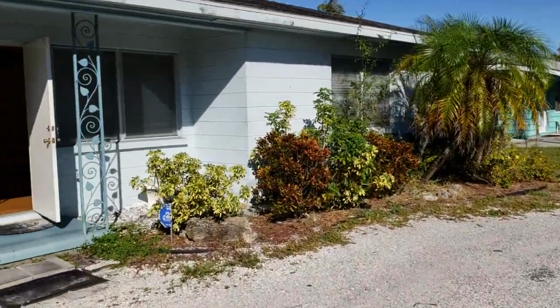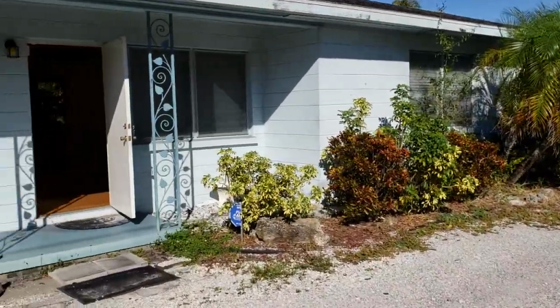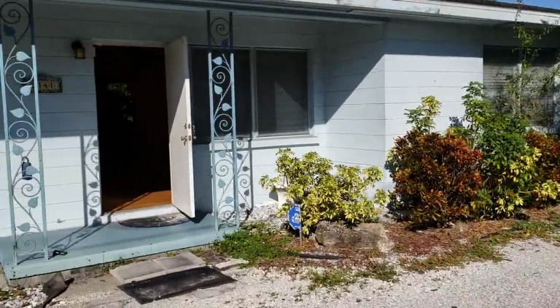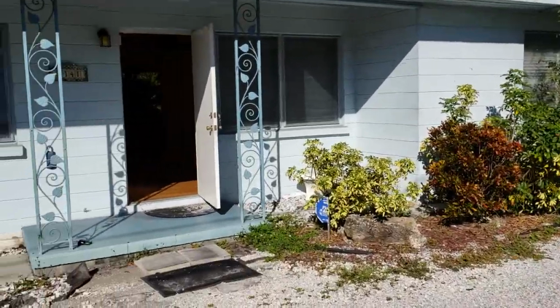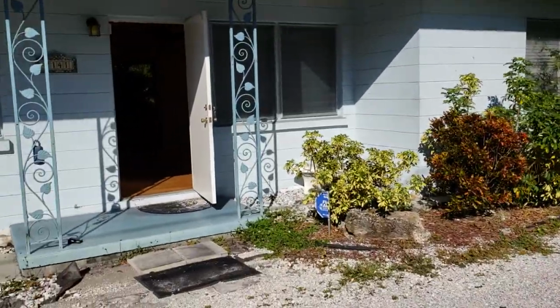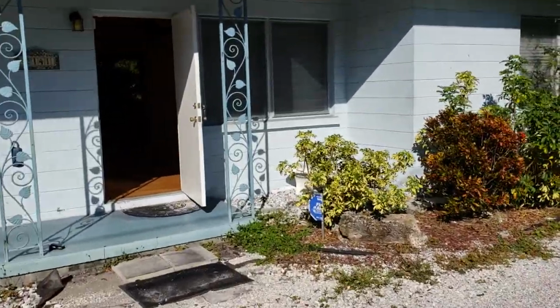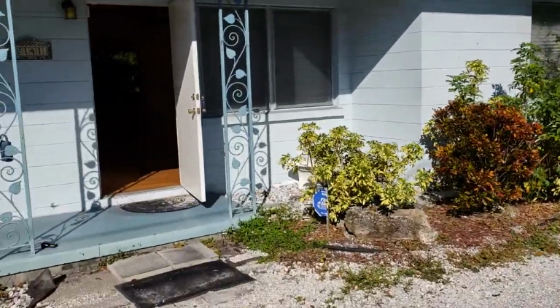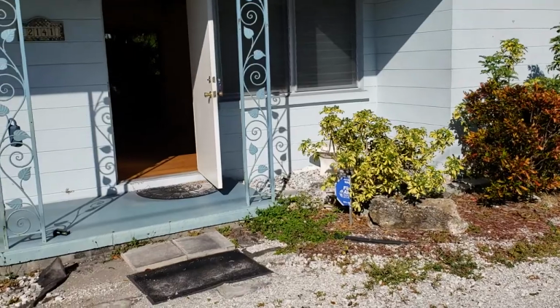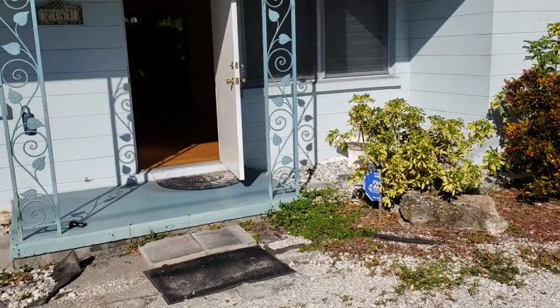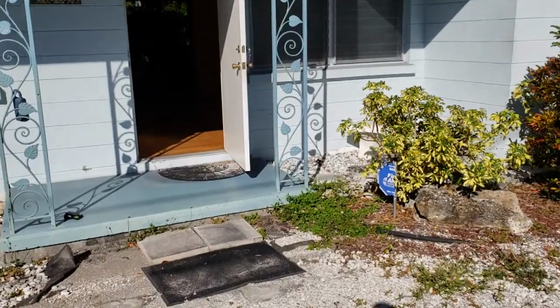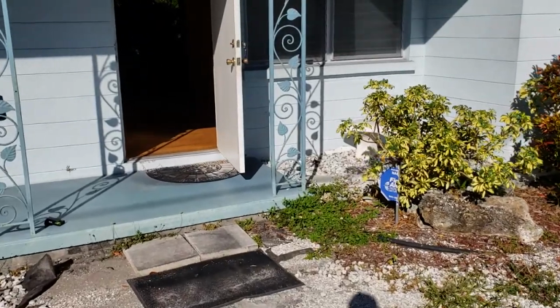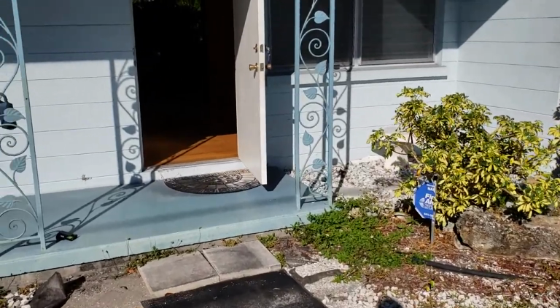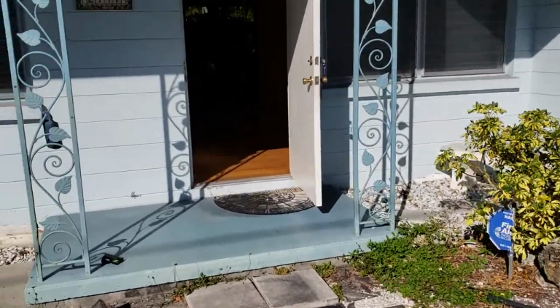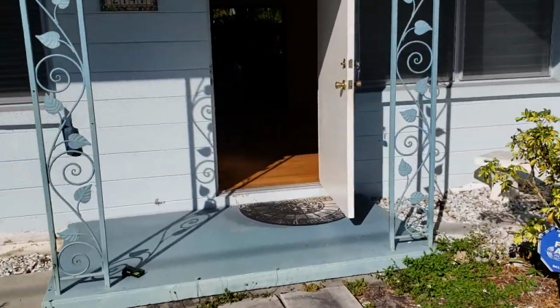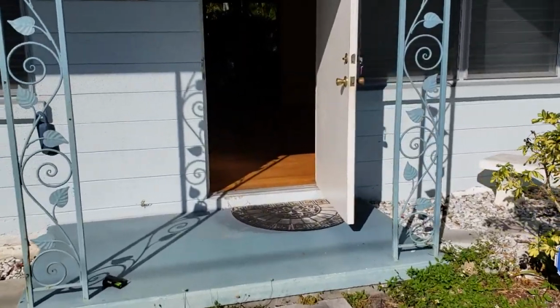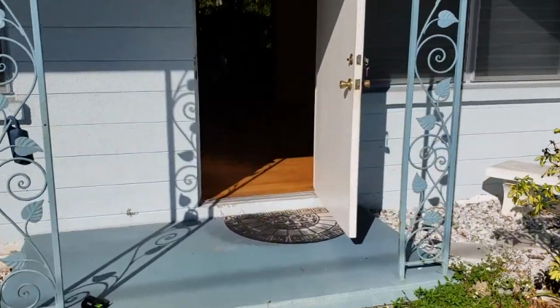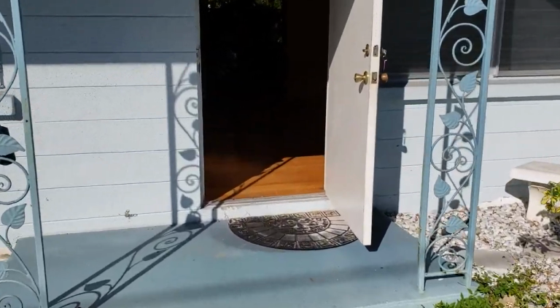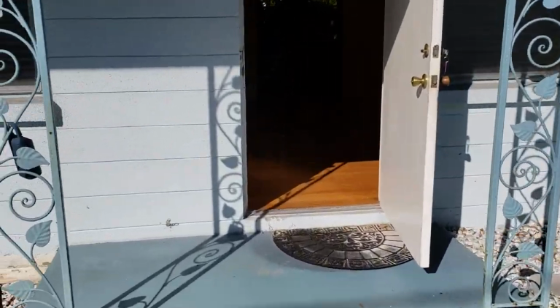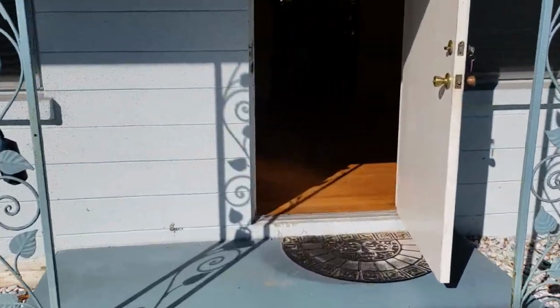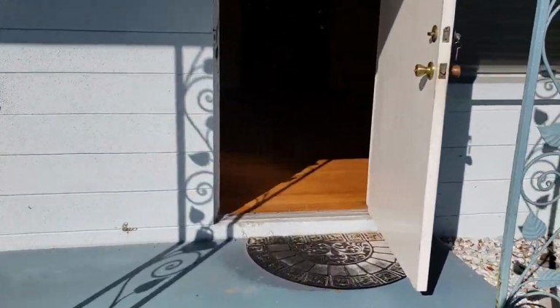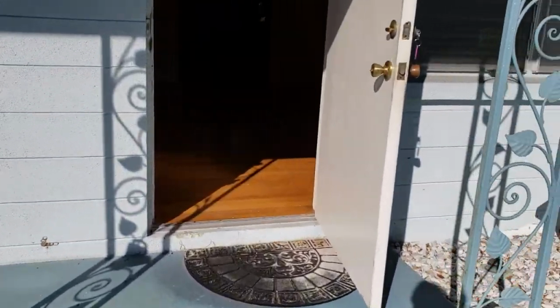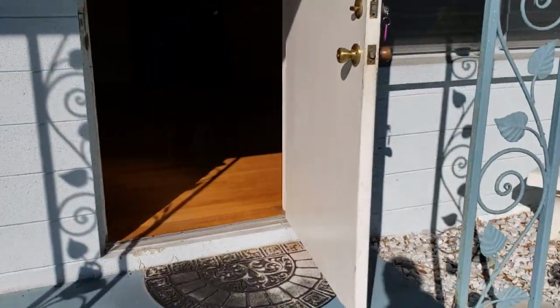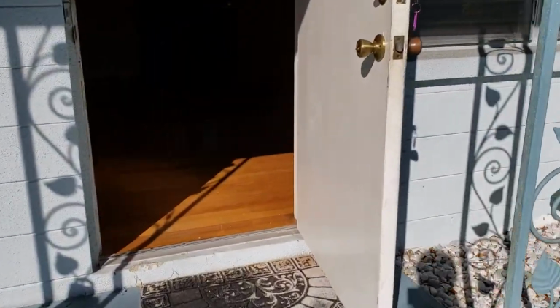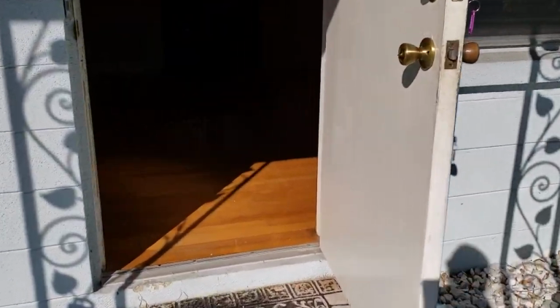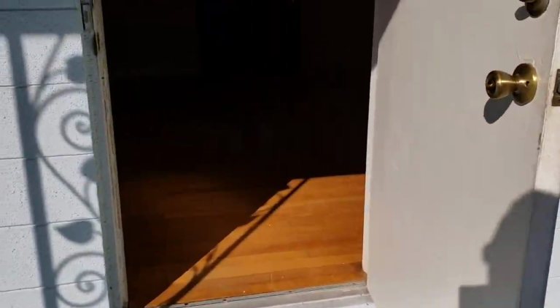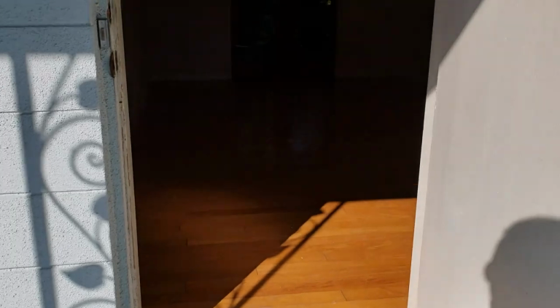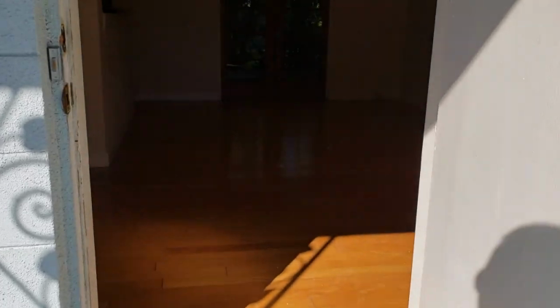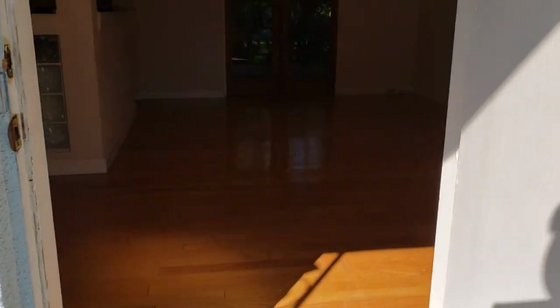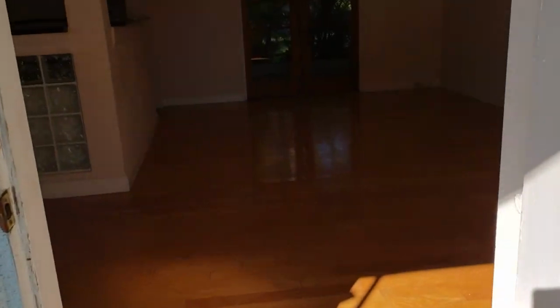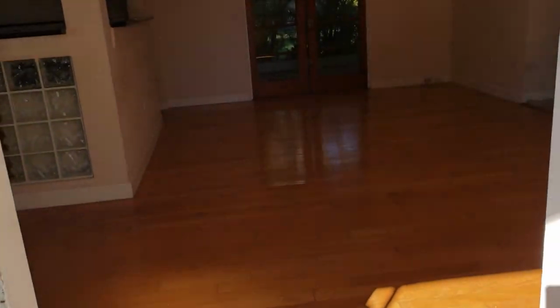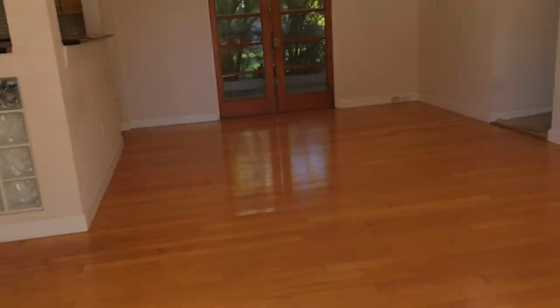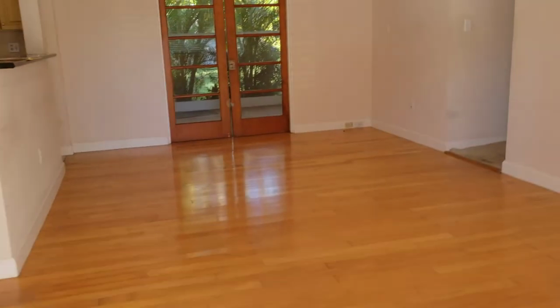This is a short sale. It's bank approved at $175,000. It's a block home, and it's surprisingly nice on the inside, I have to say.